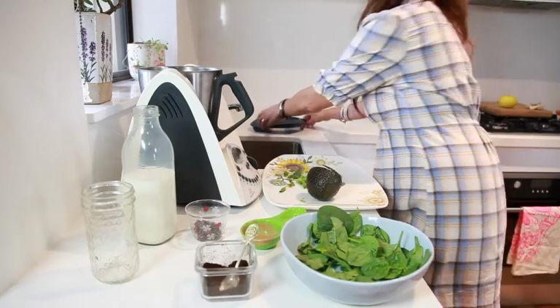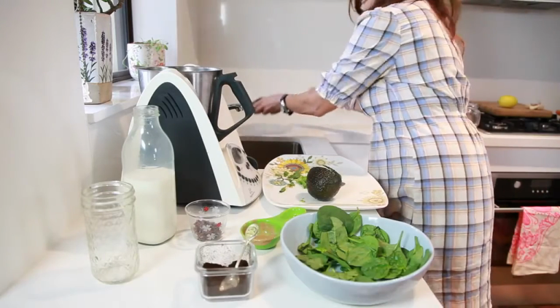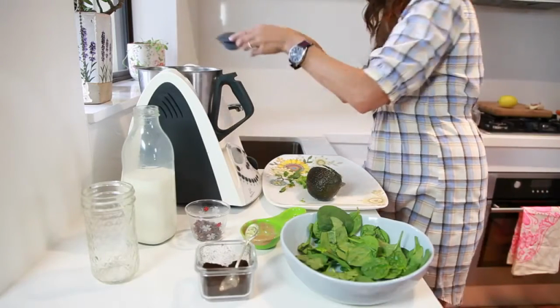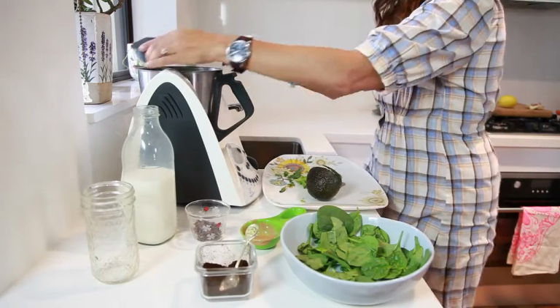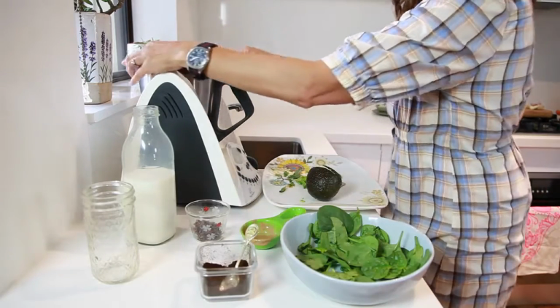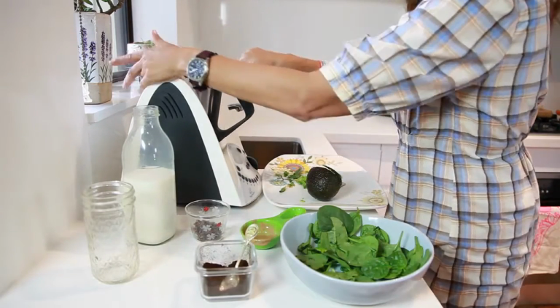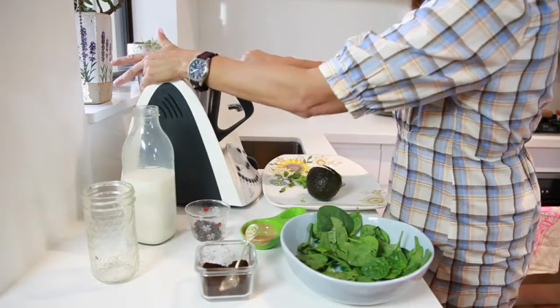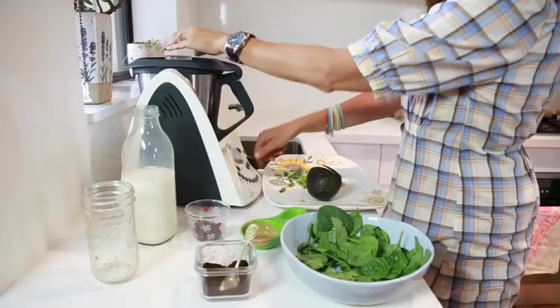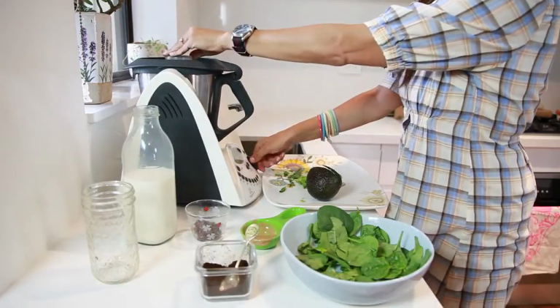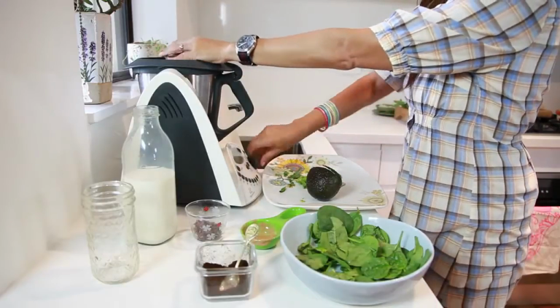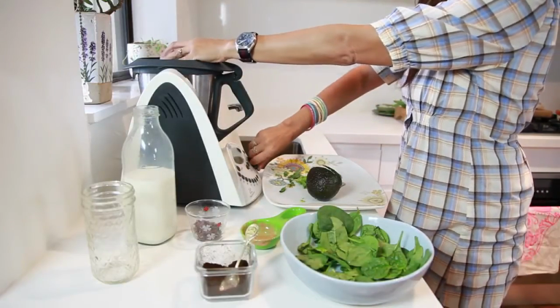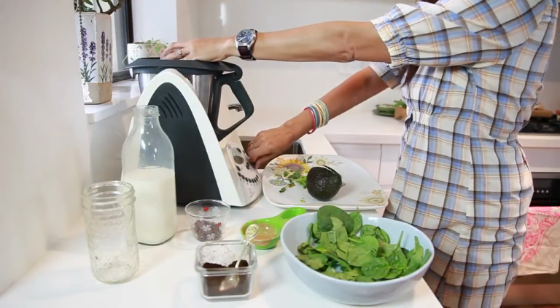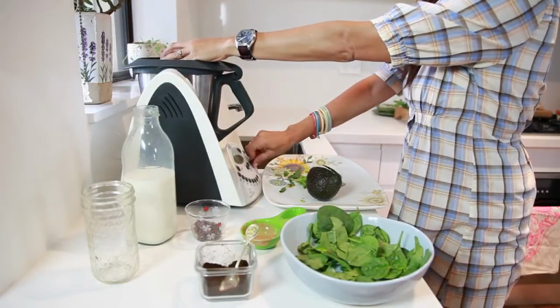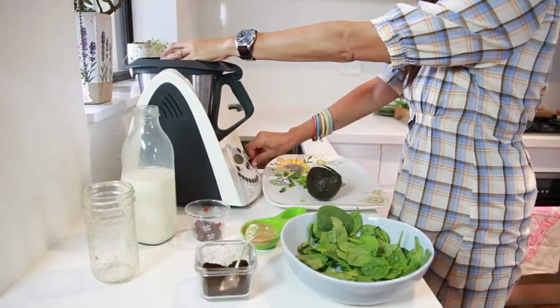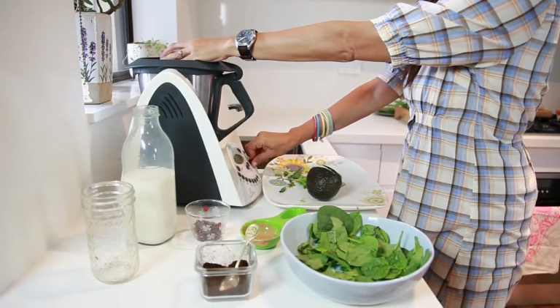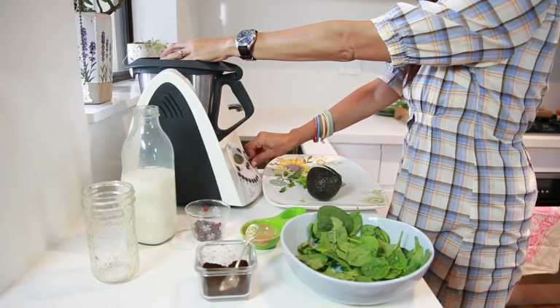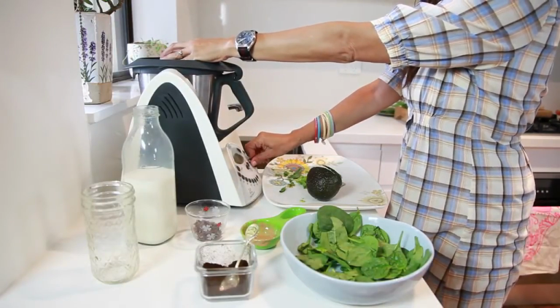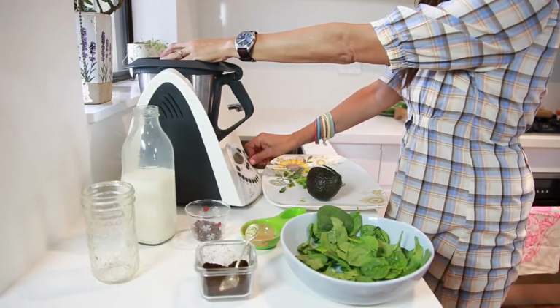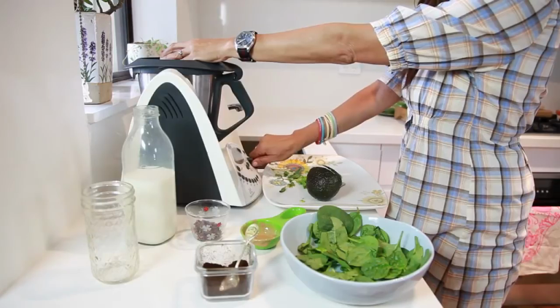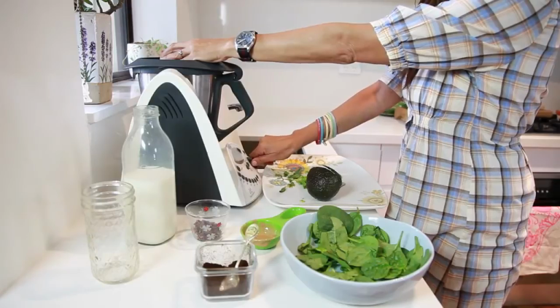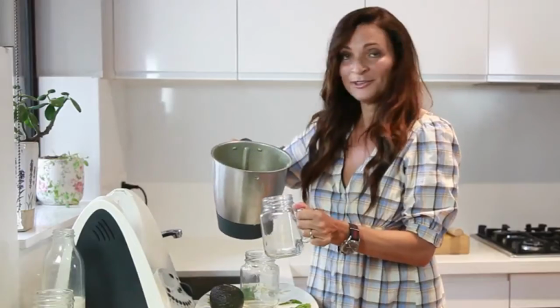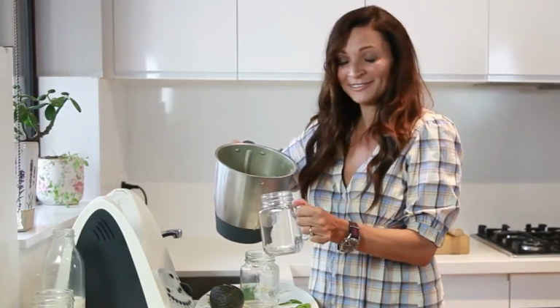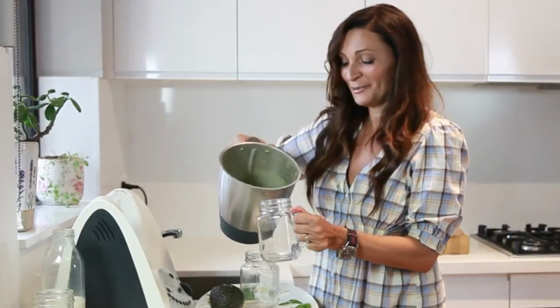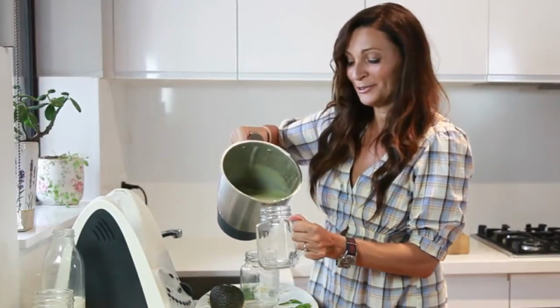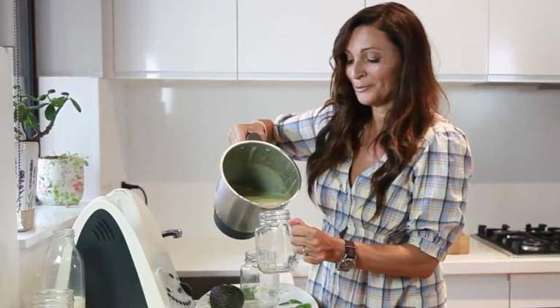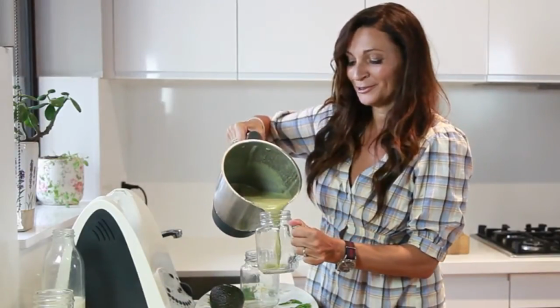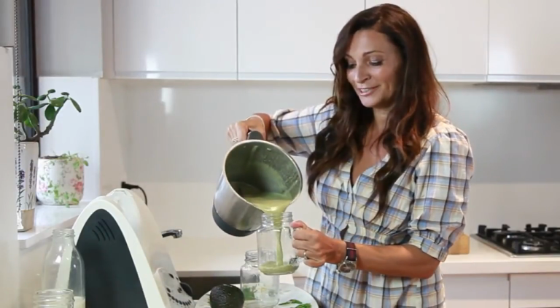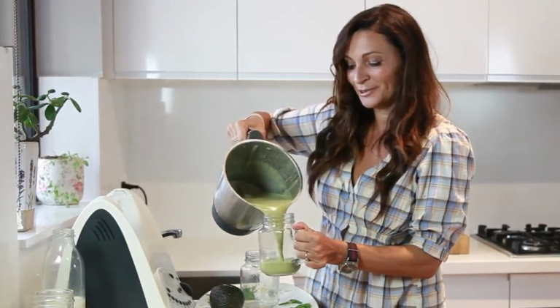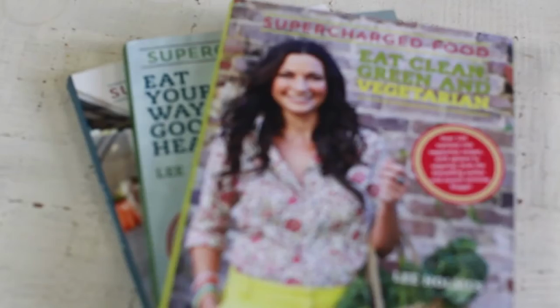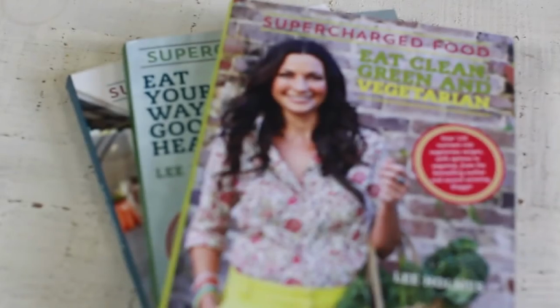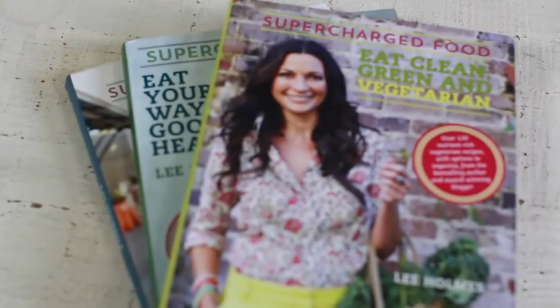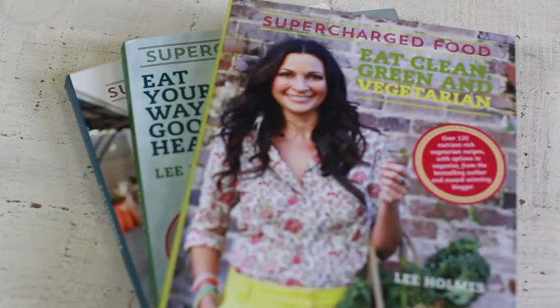Then just pop on the lid and we're off. You can find this recipe in my new book, Supercharged Food: Eat Clean, Green and Vegetarian.